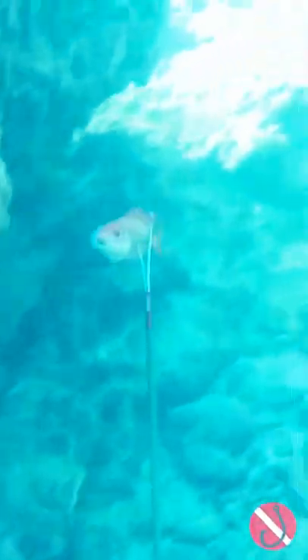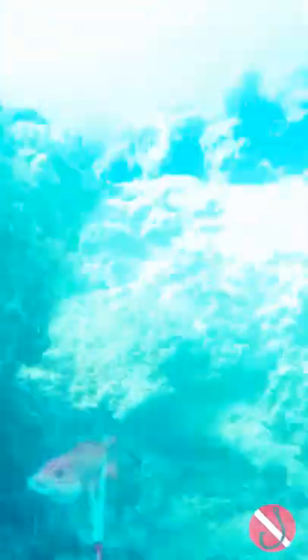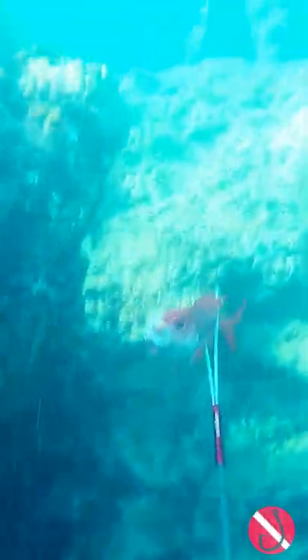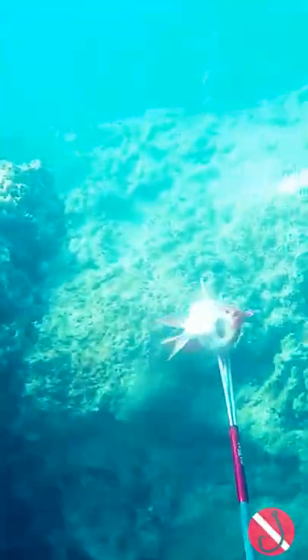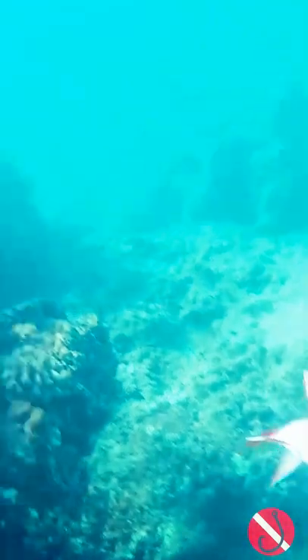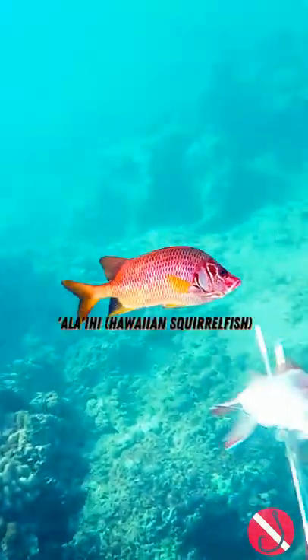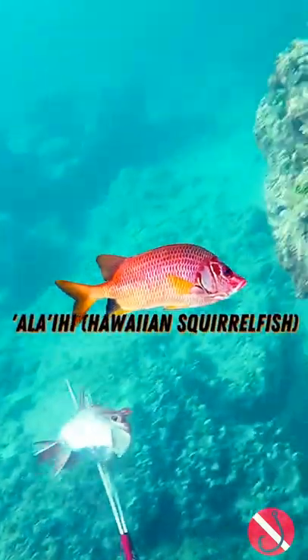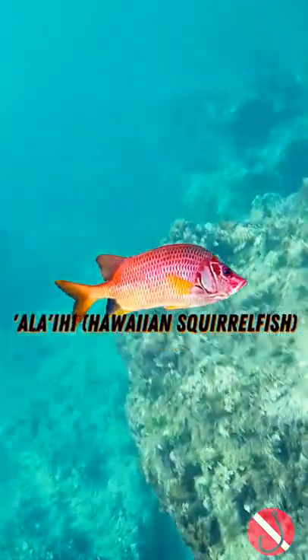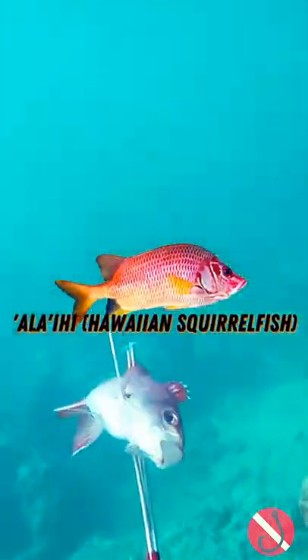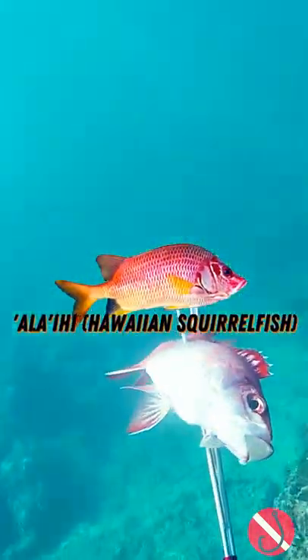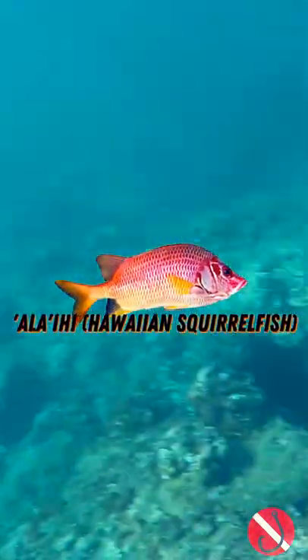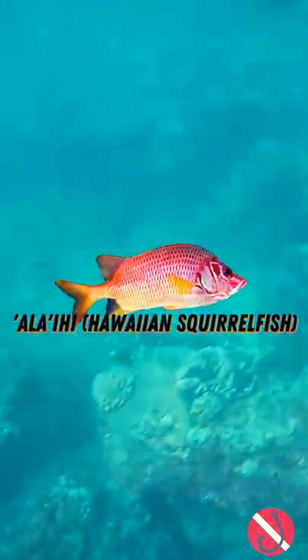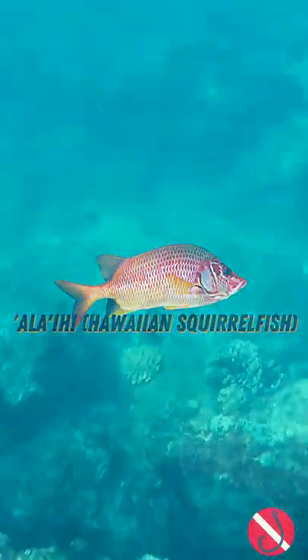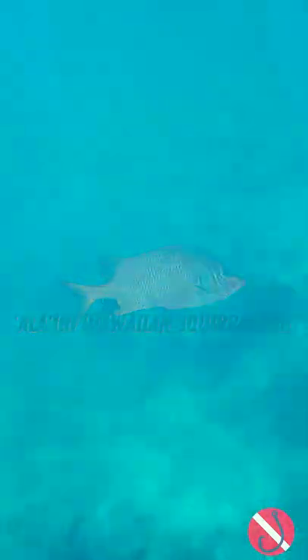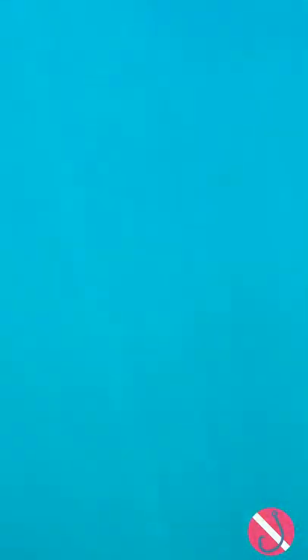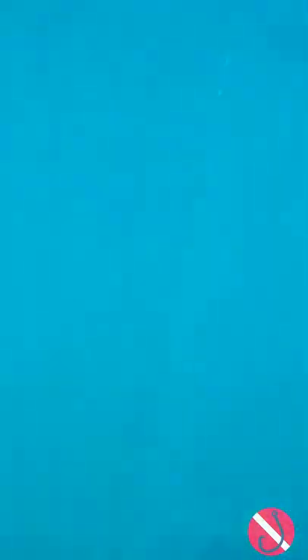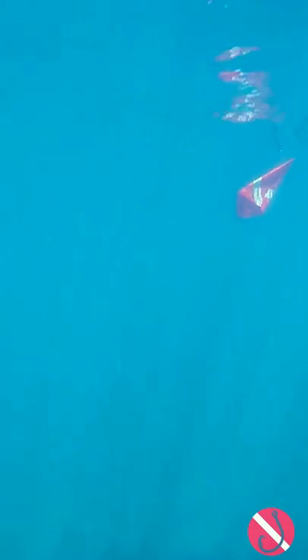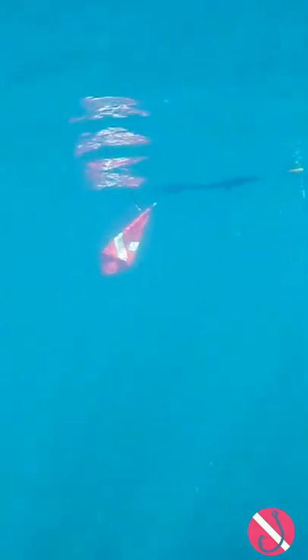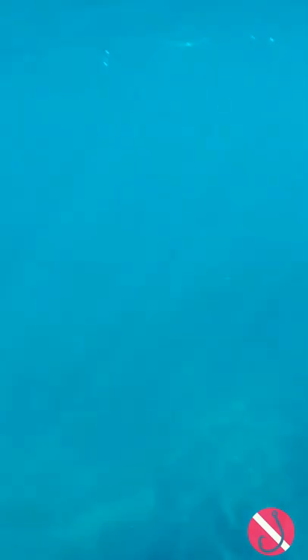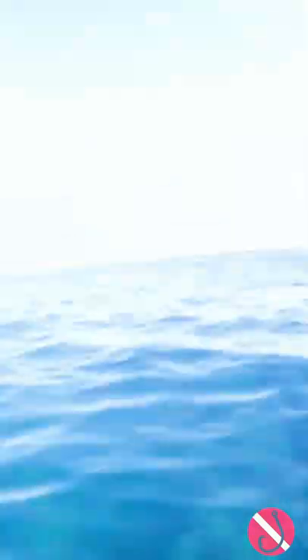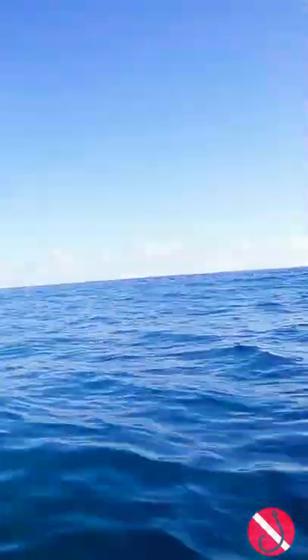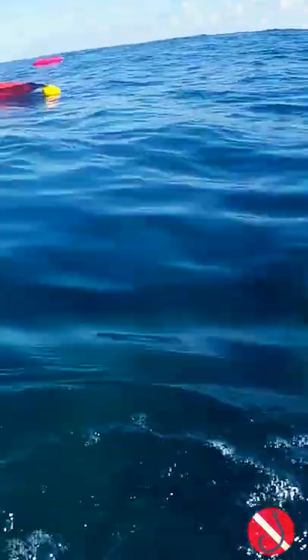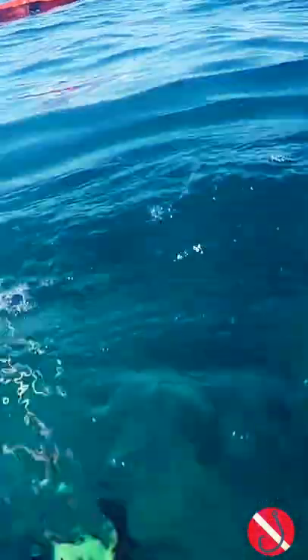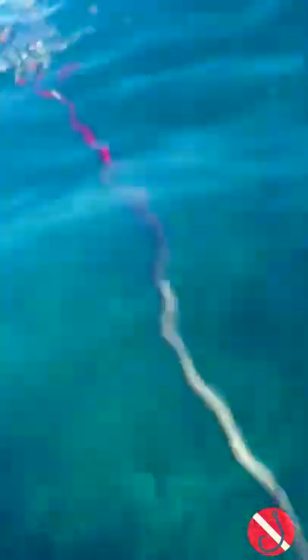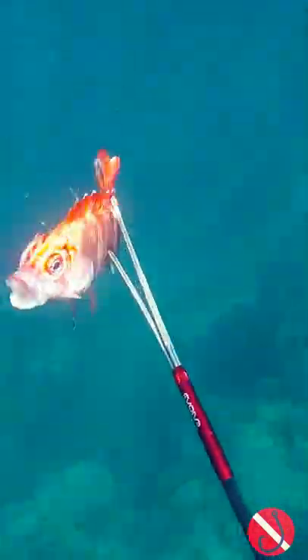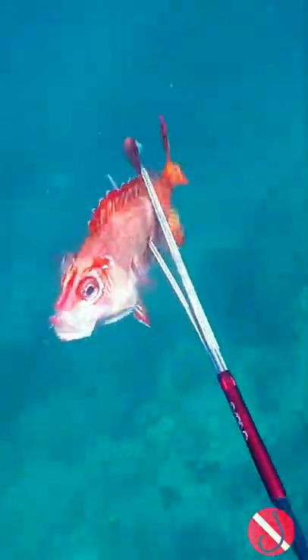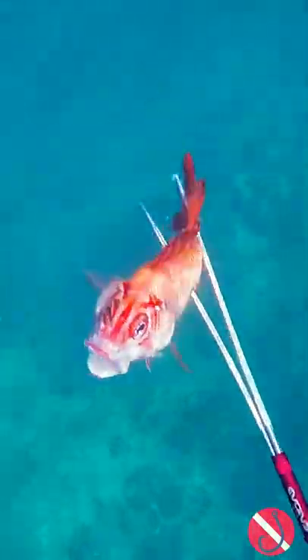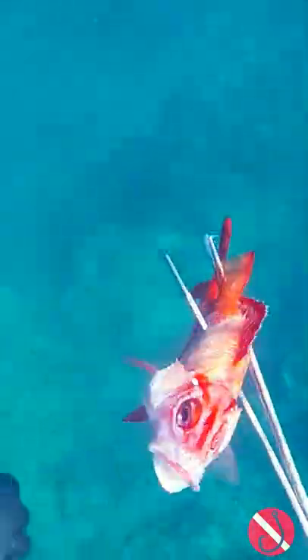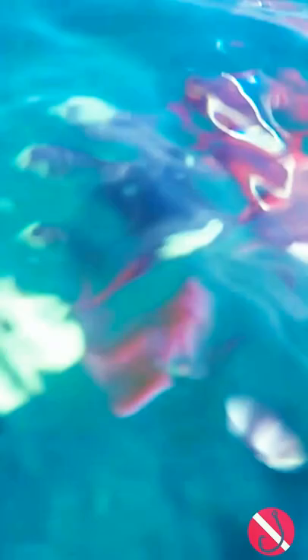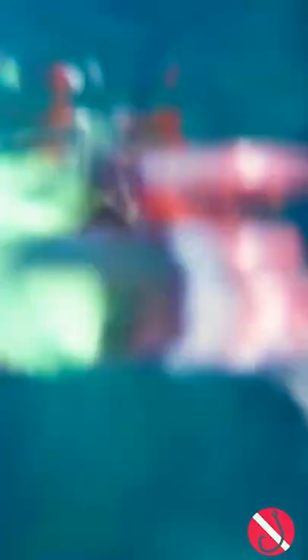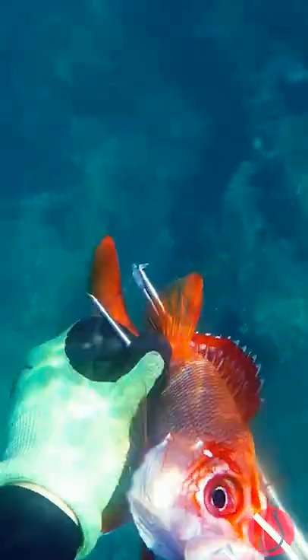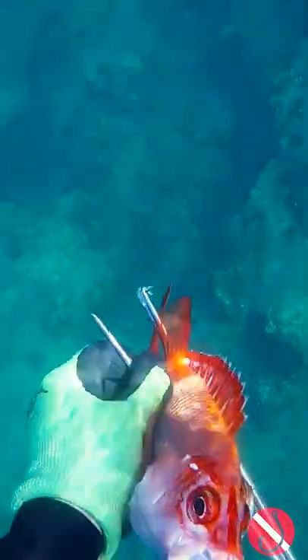Right here I caught a nice ailihi — beautiful tasting fish. It has some venomous spines, so you just want to be careful of that when you're cleaning it. Other than that, clean this fish up, throw it on the fryer — makes for some amazing food. Aloha guys.